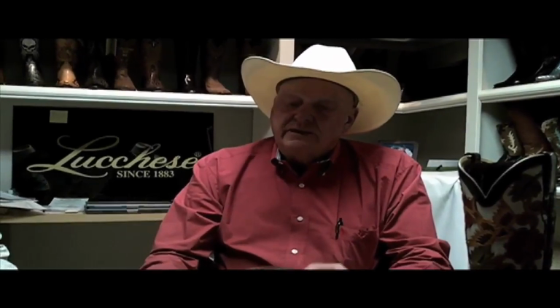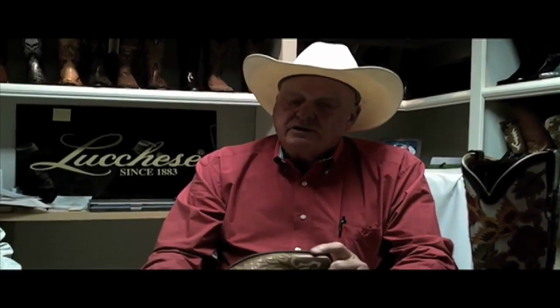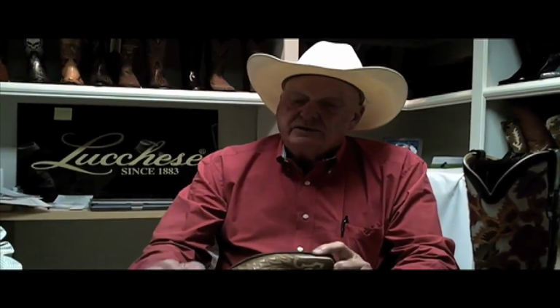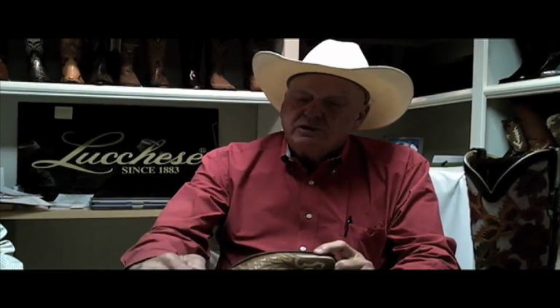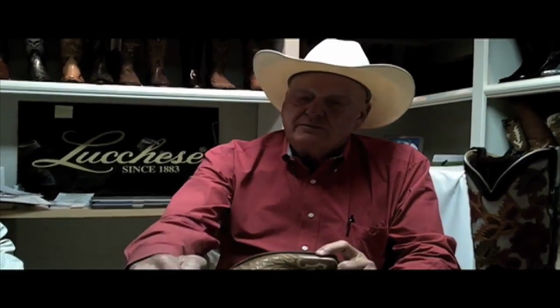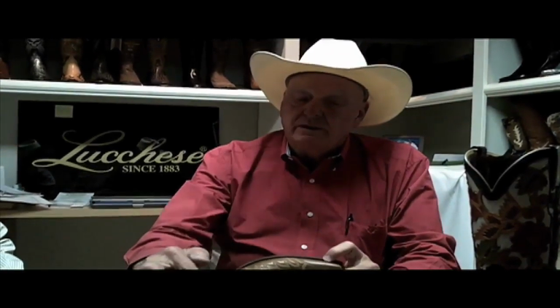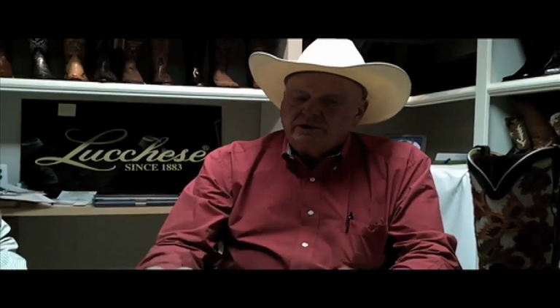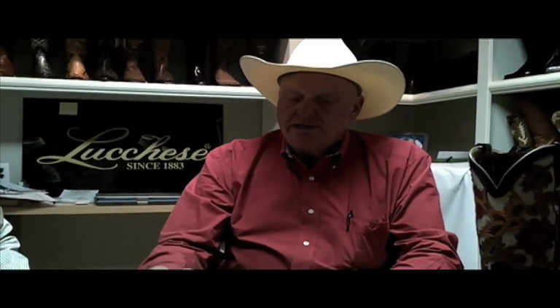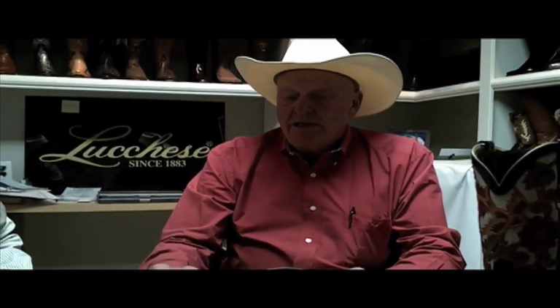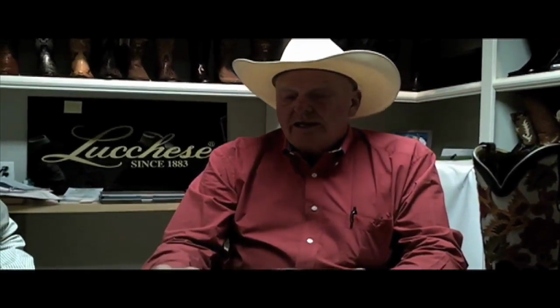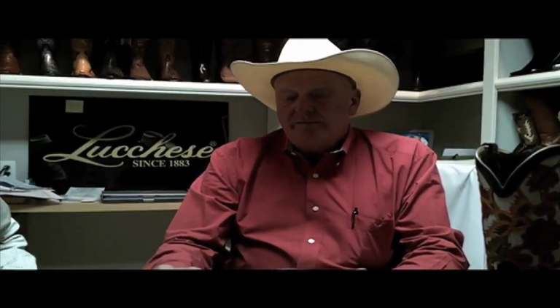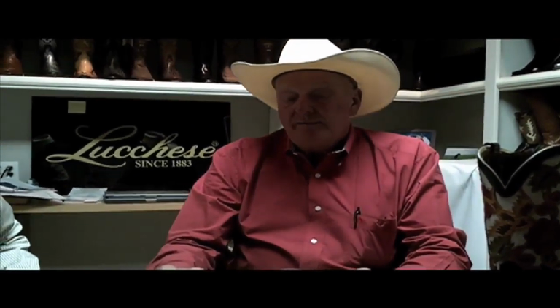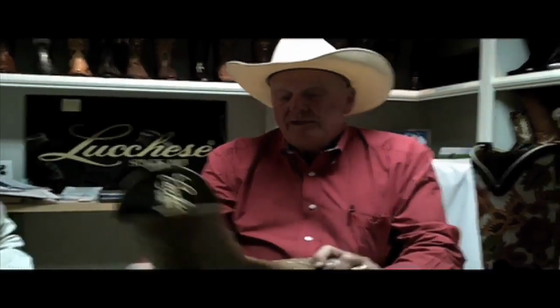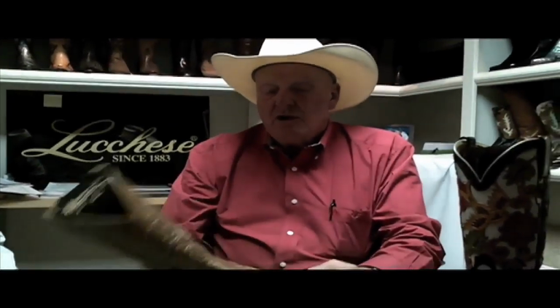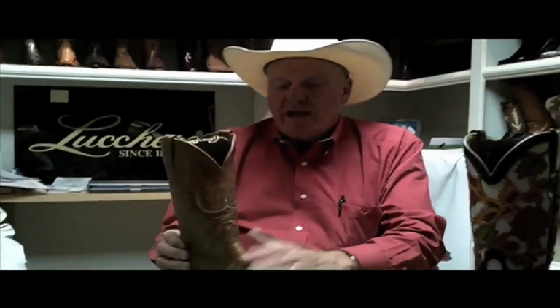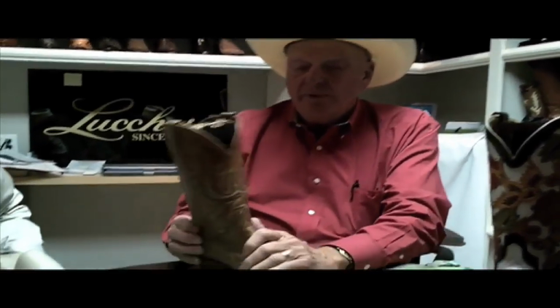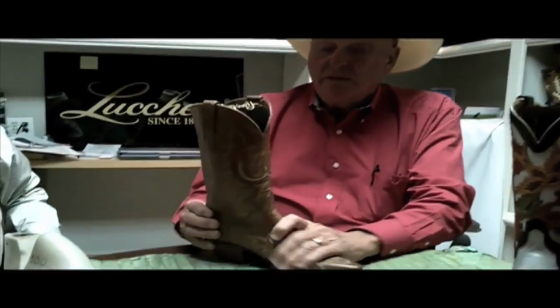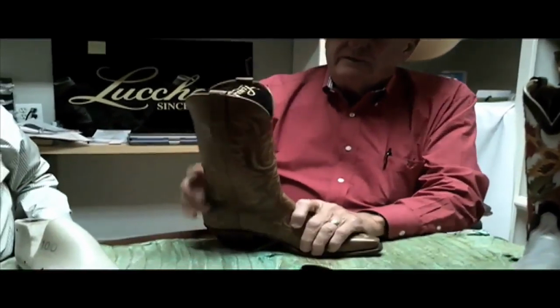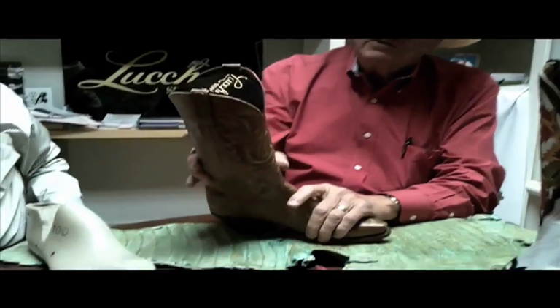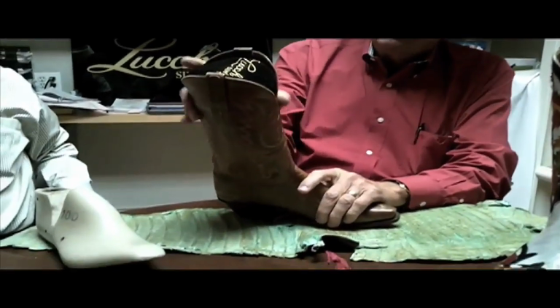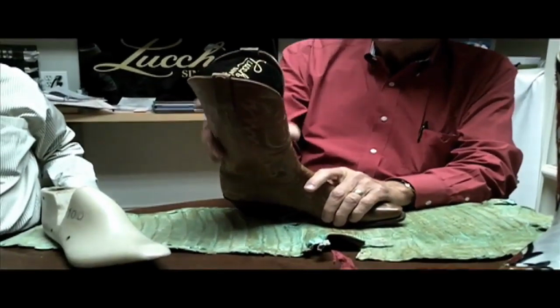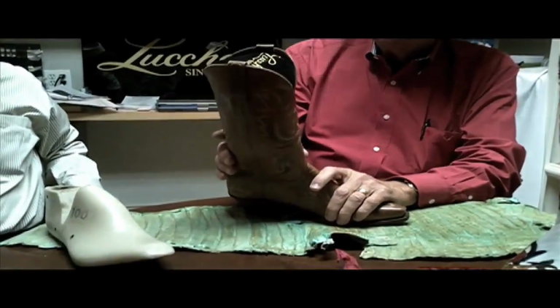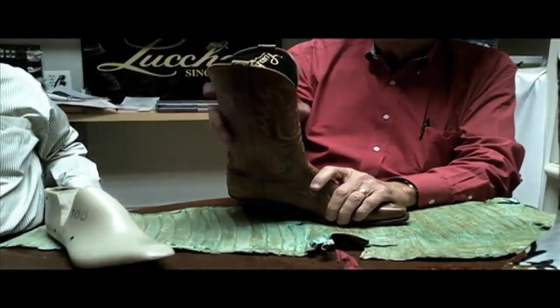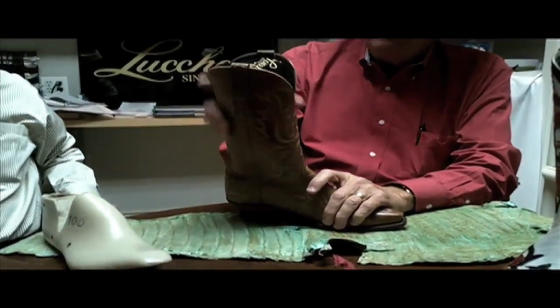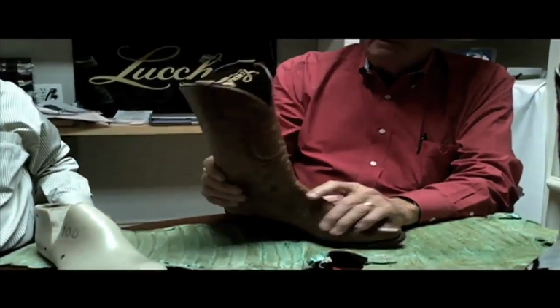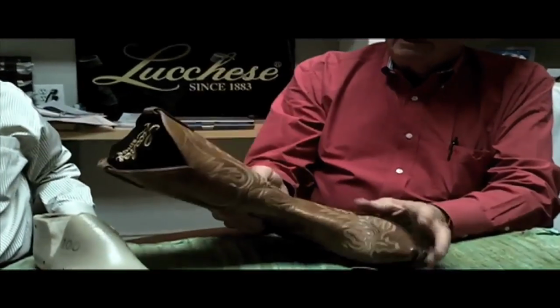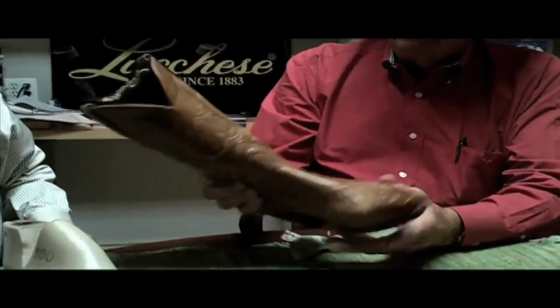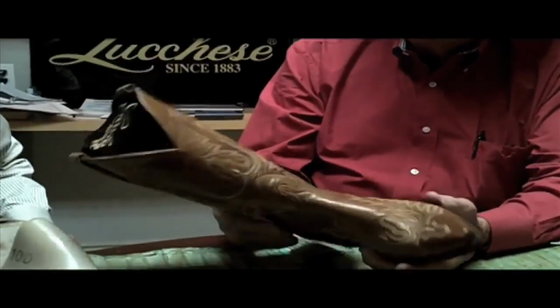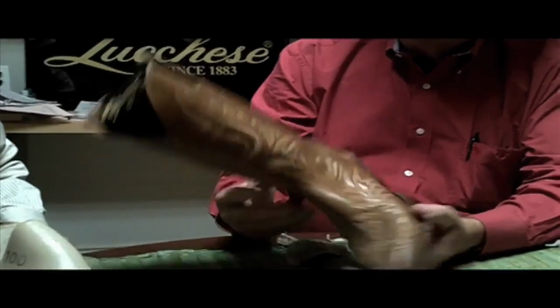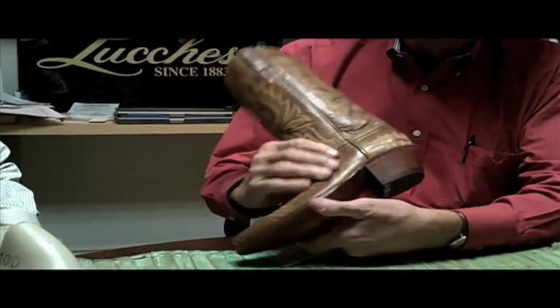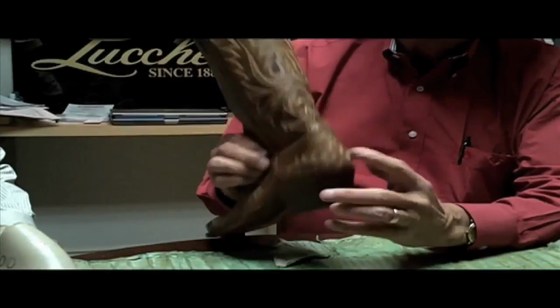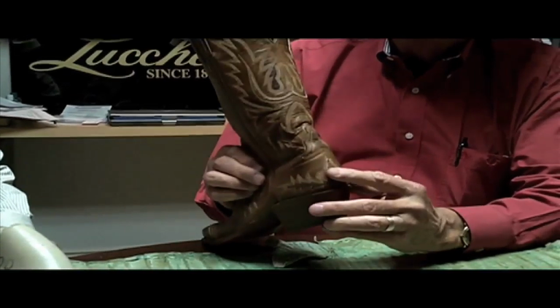They can turn out those and really make them pretty nice. This part is called the vamp, and this is what we call the quarters or the shaft. This is the heel counter.